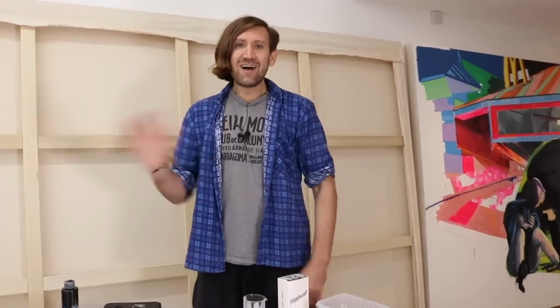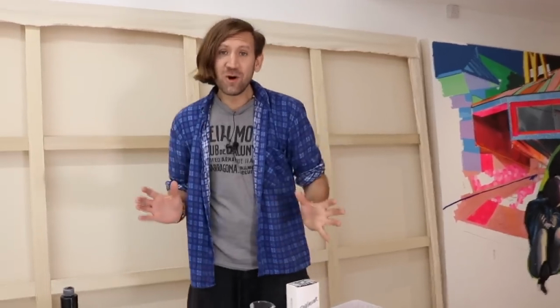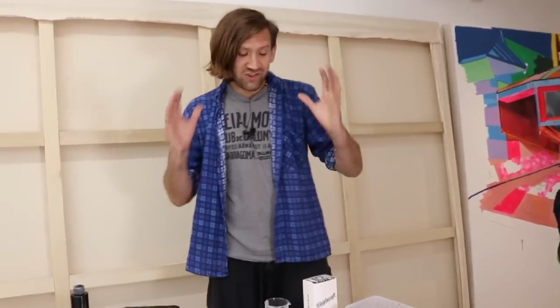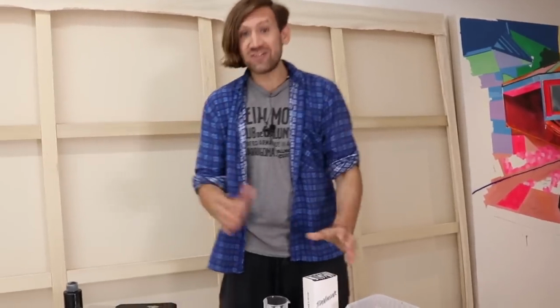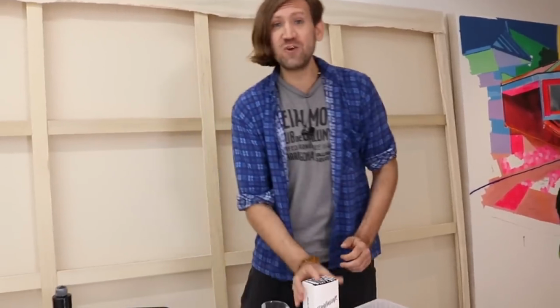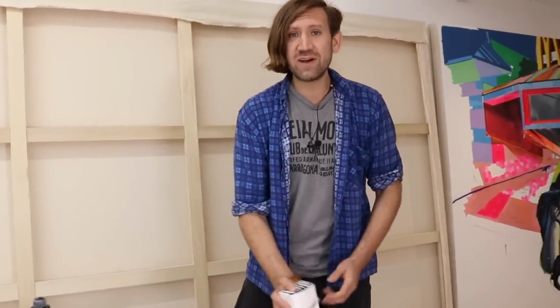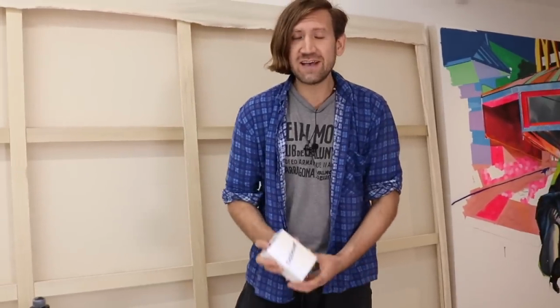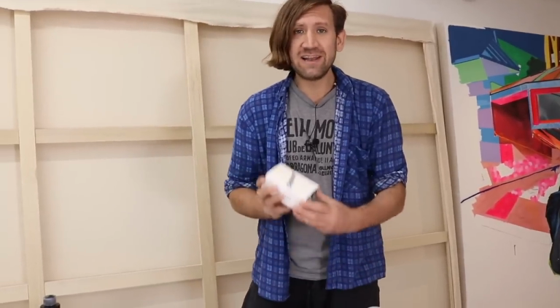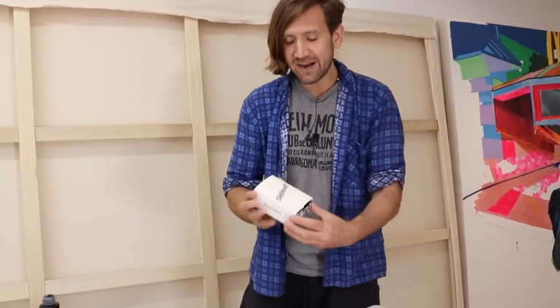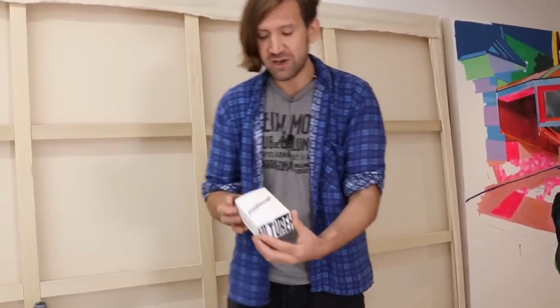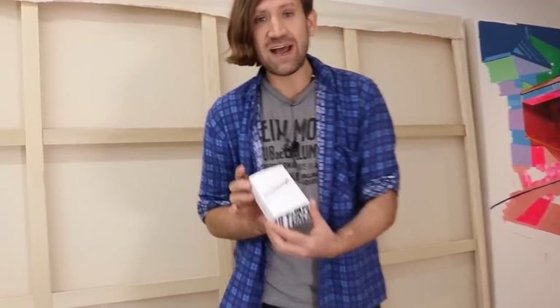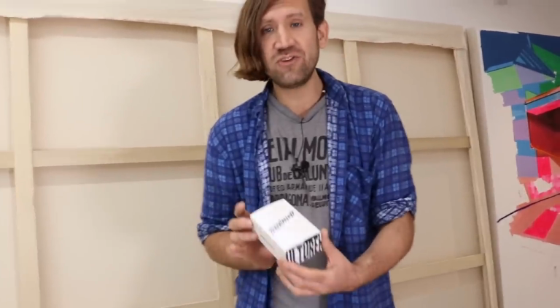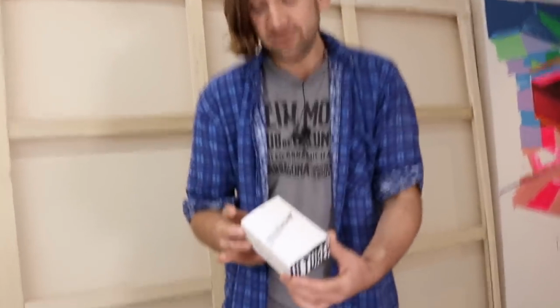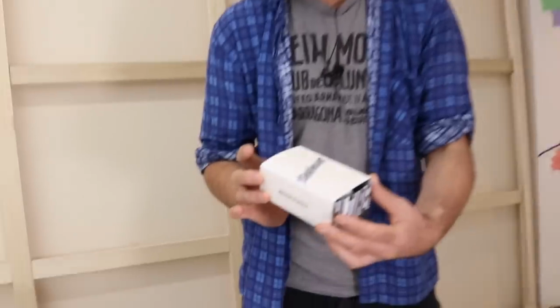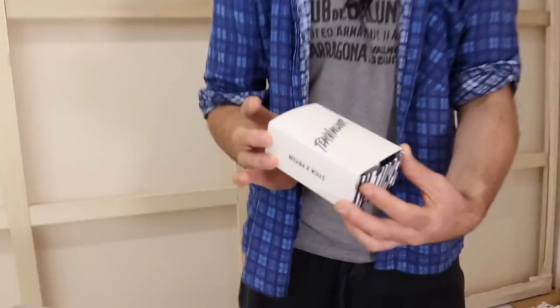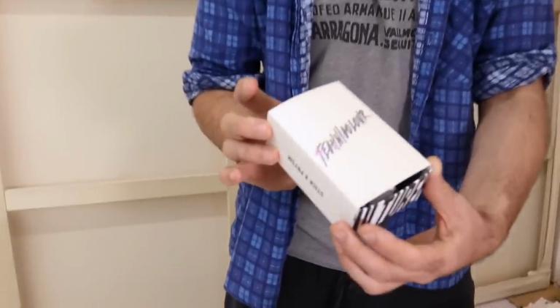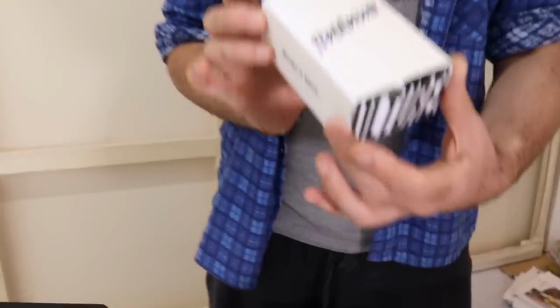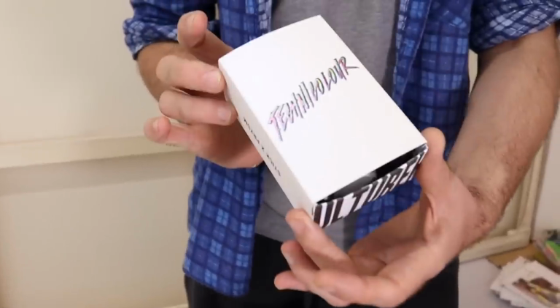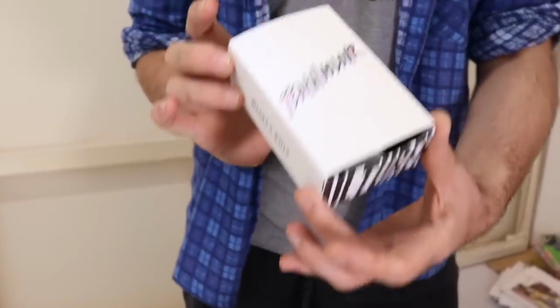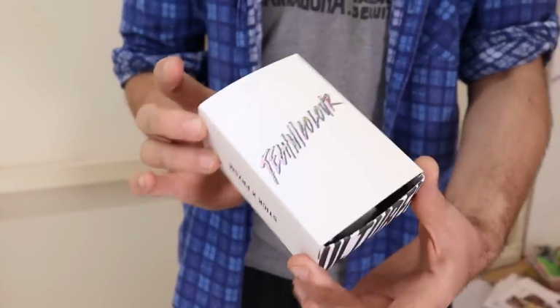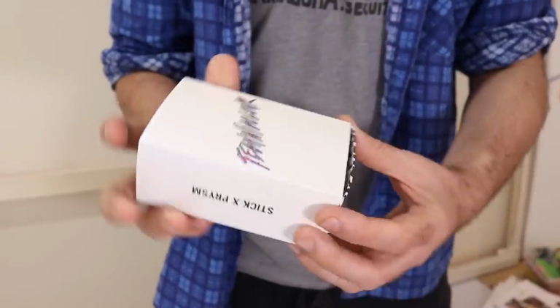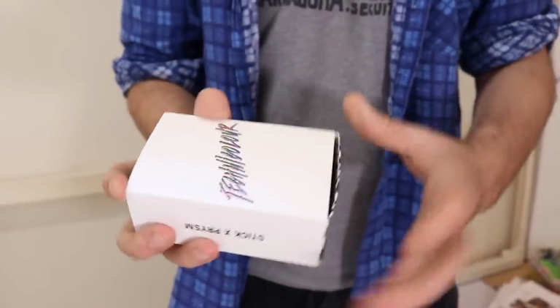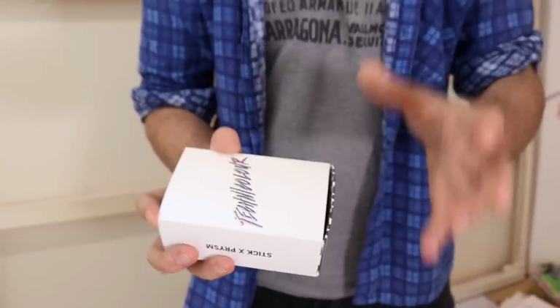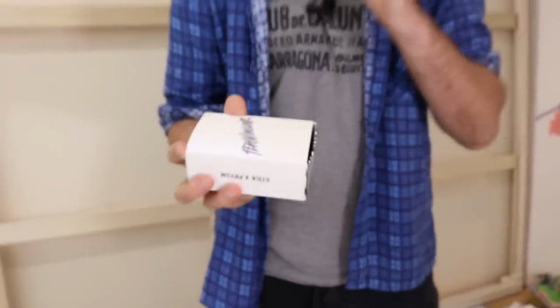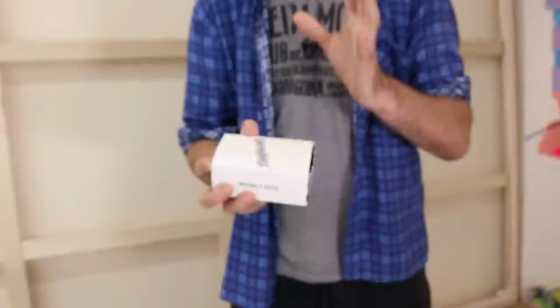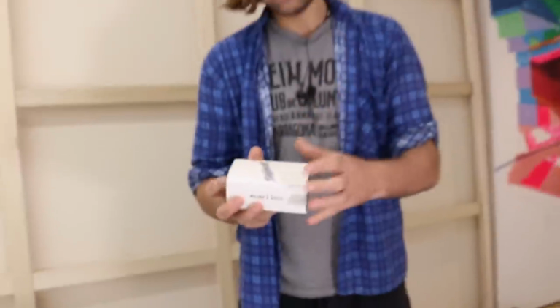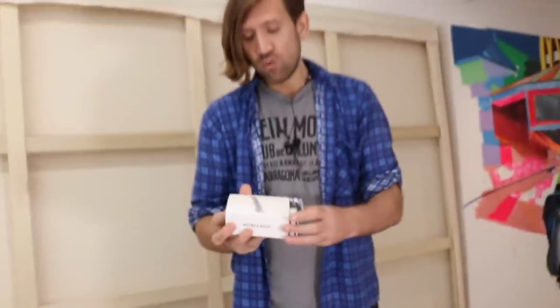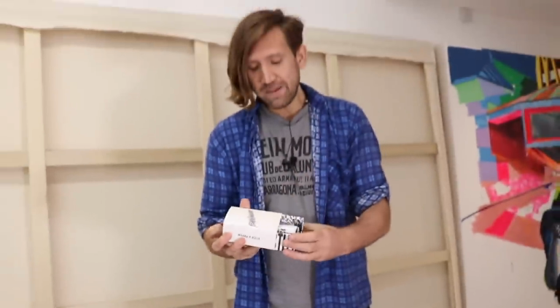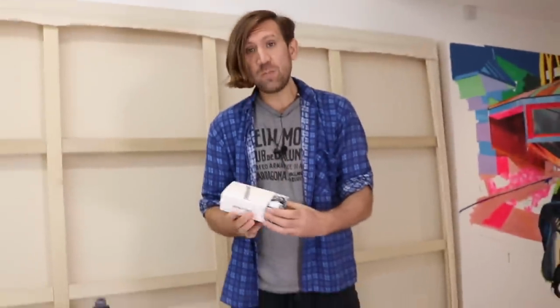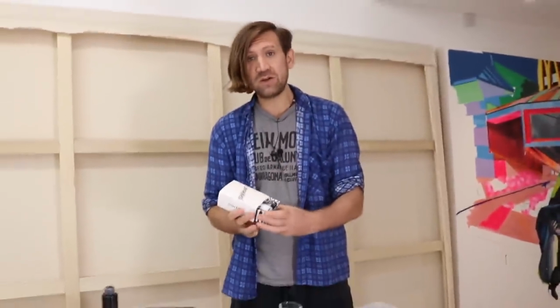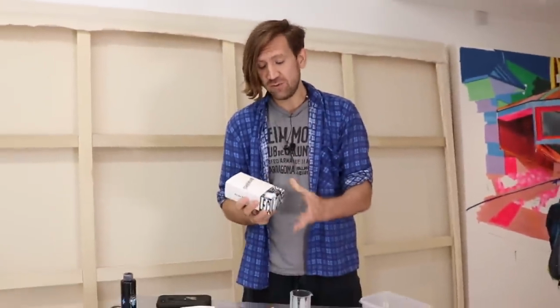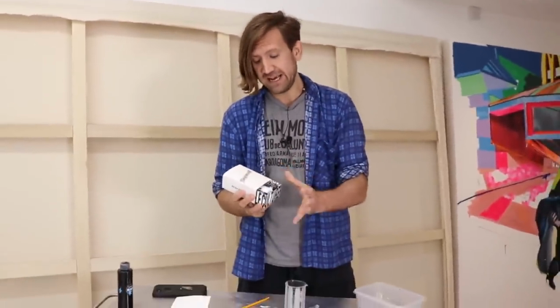Hi everyone, just a super quick video — a little how-to on how to use our brand new Technicolor kit, which is a holographic rainbow pigment coating kit.